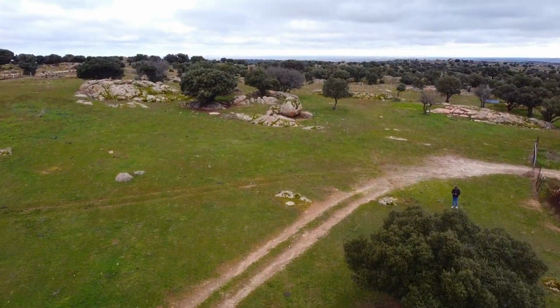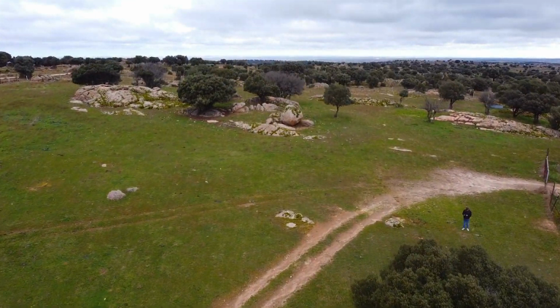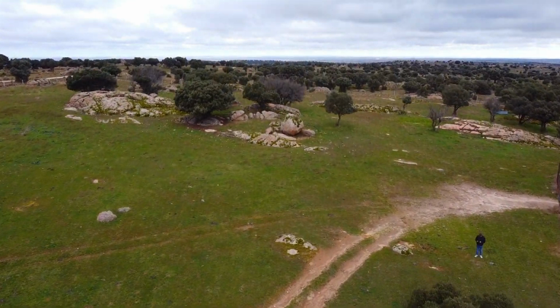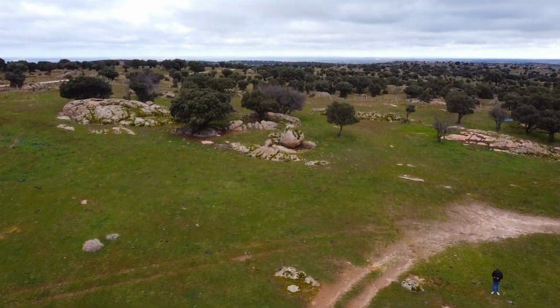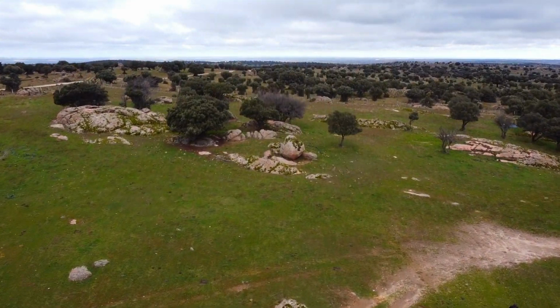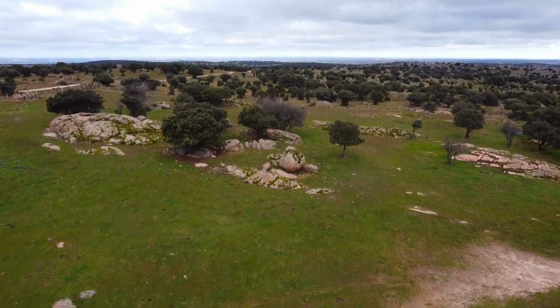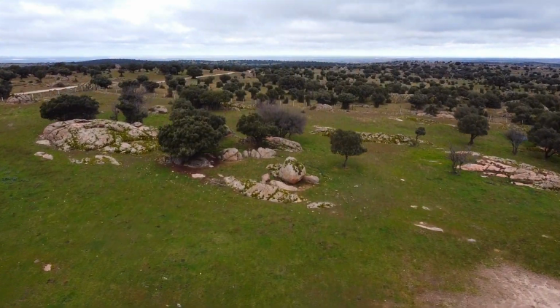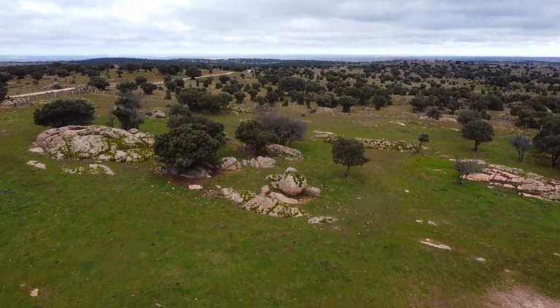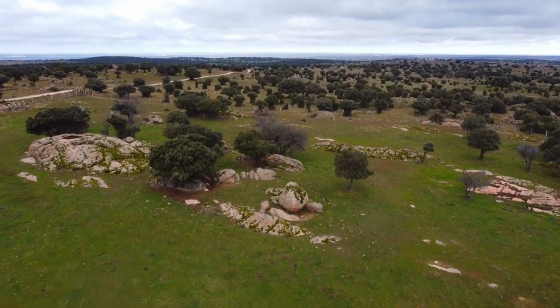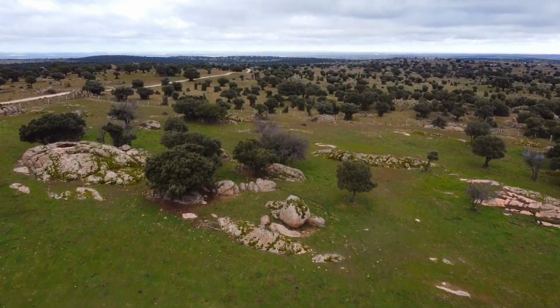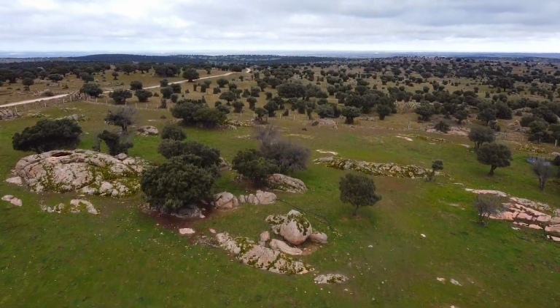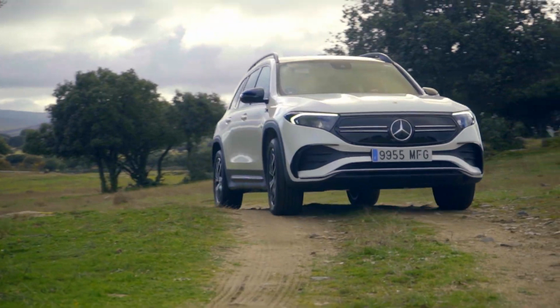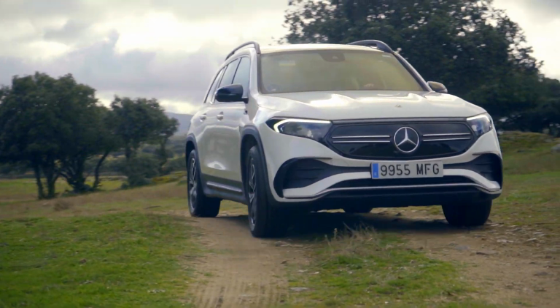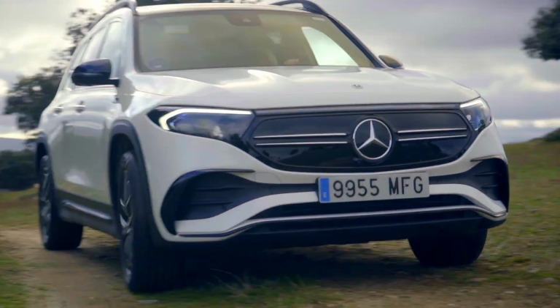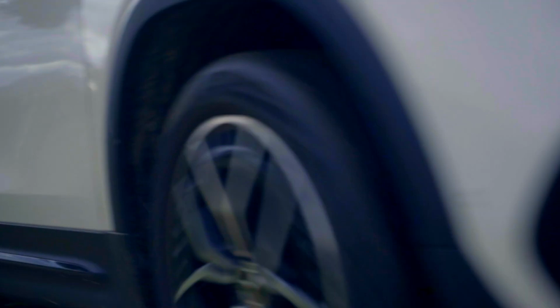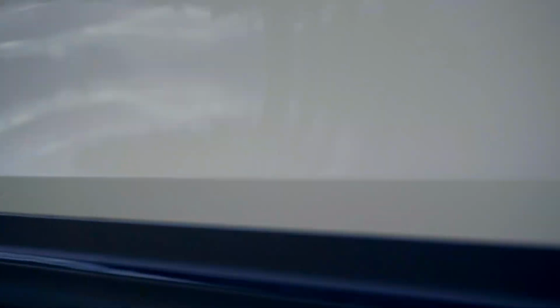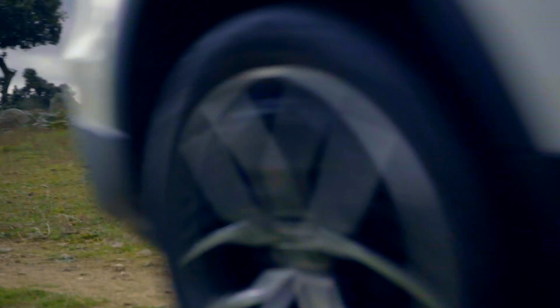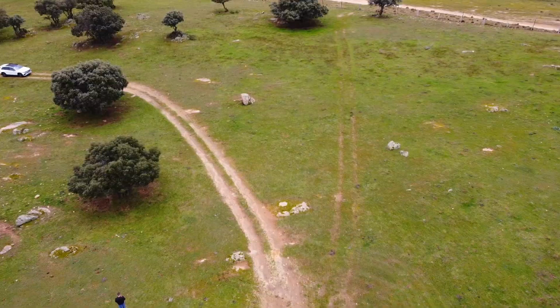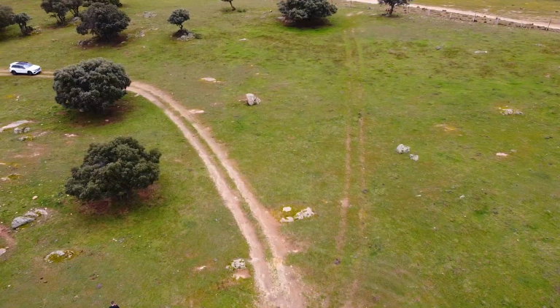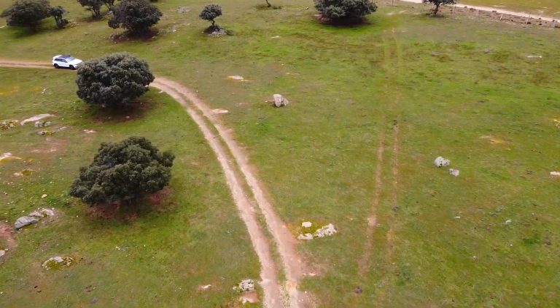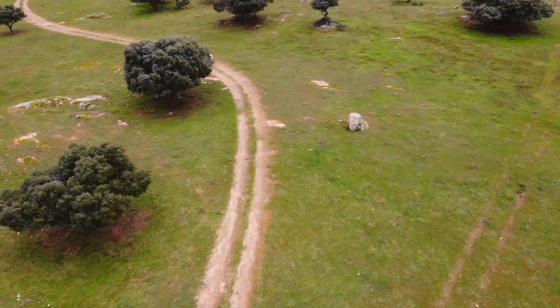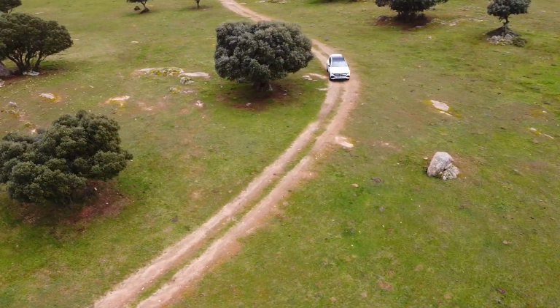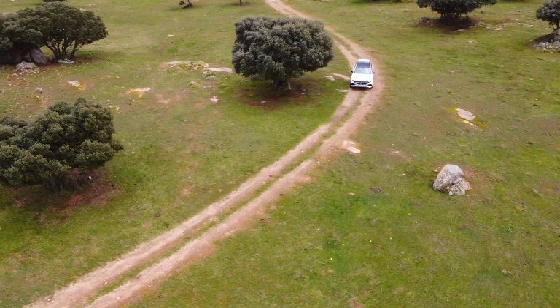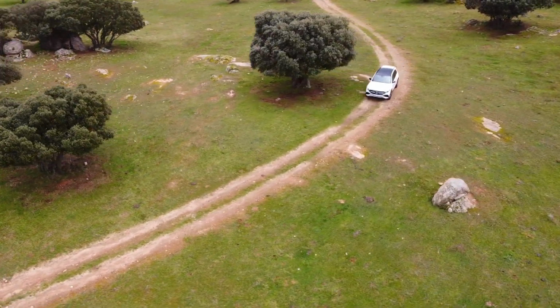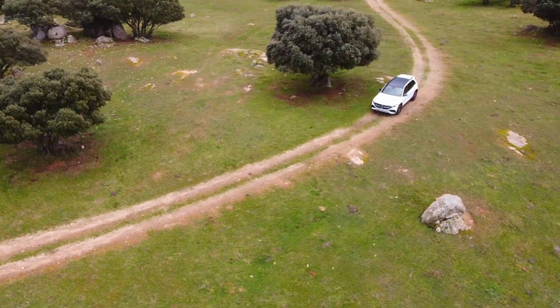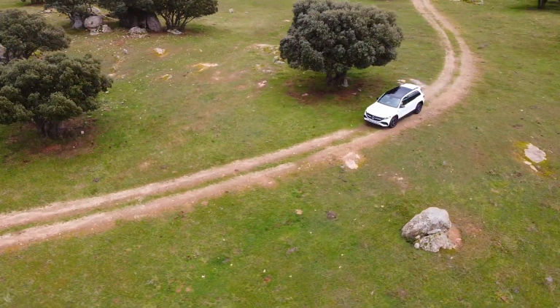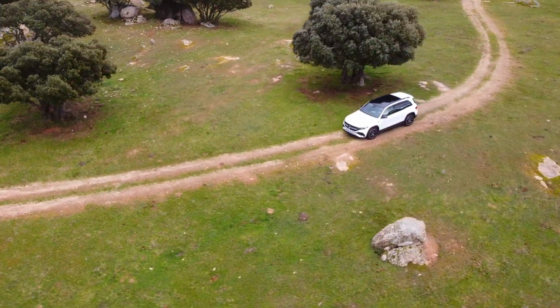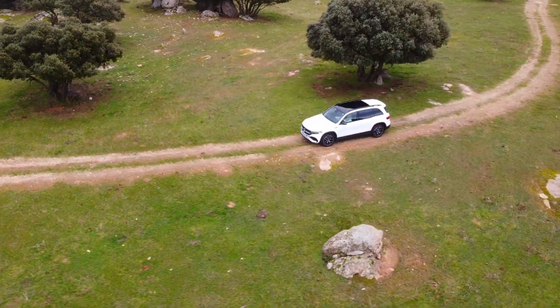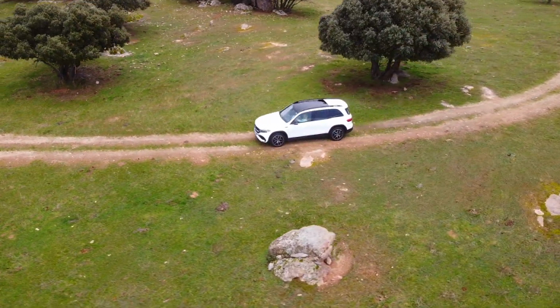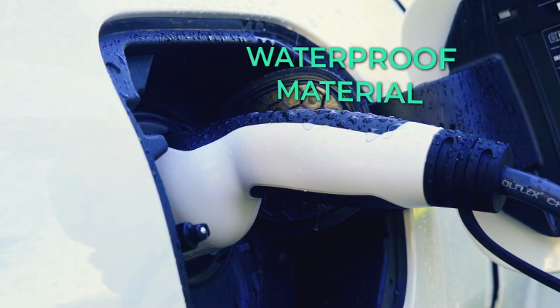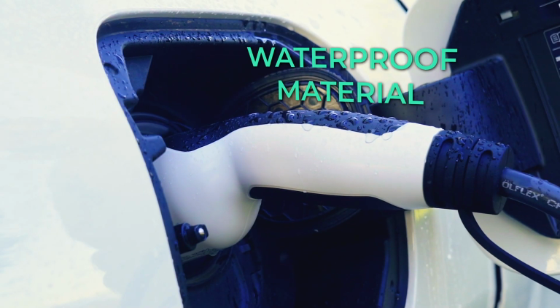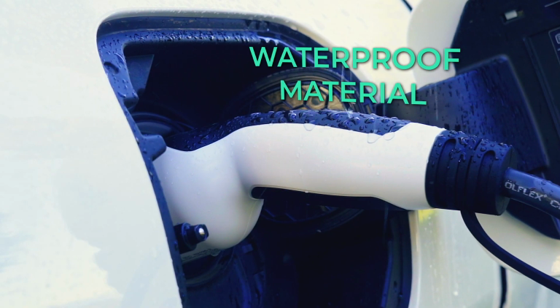In all situations that may arise, the portable wallbox EcoVolter Pro is the best choice, whether you're on the road or at home.